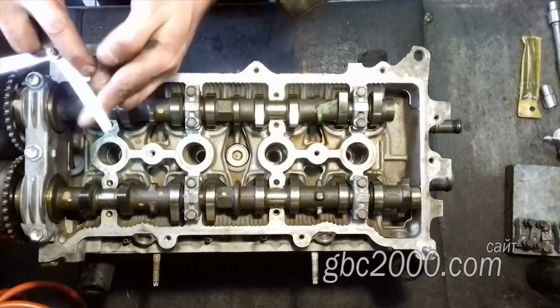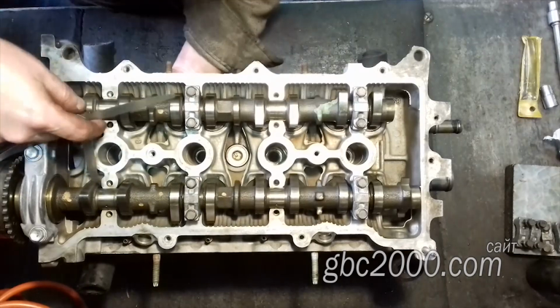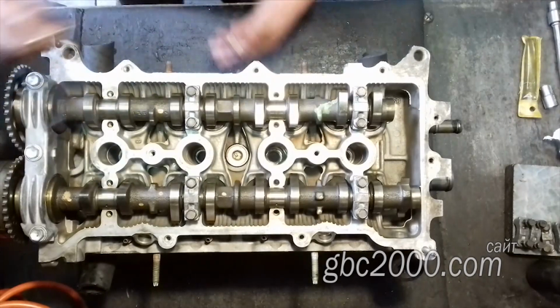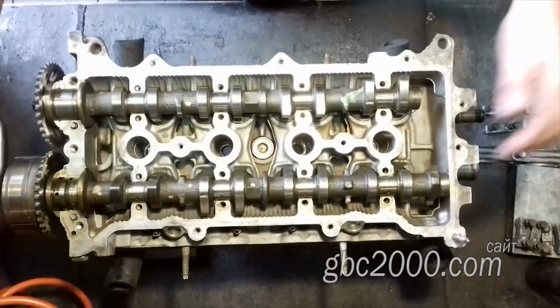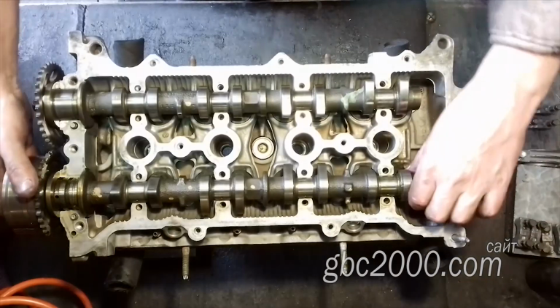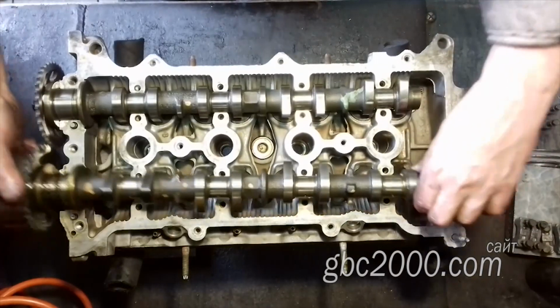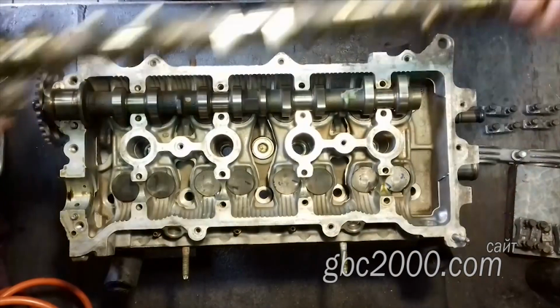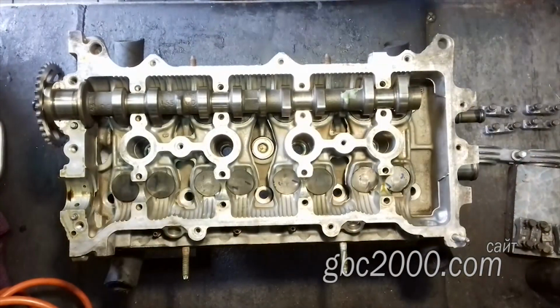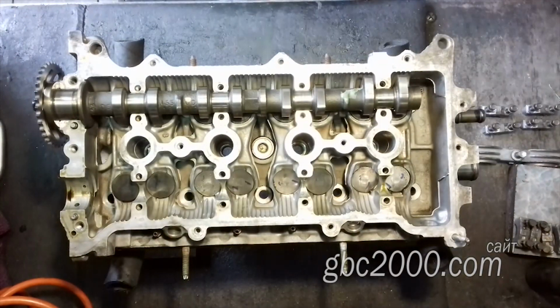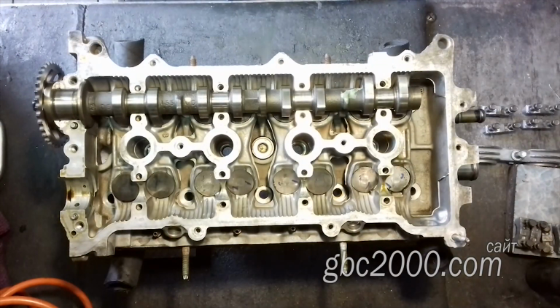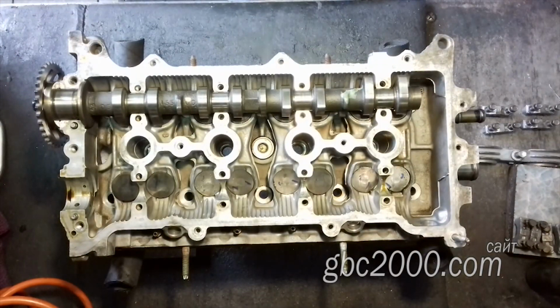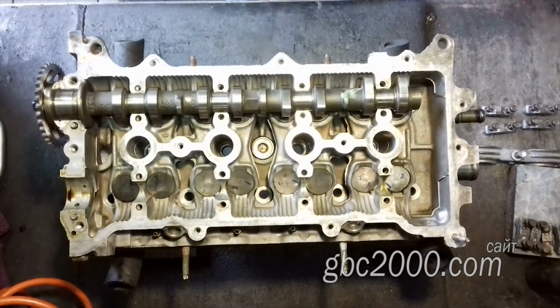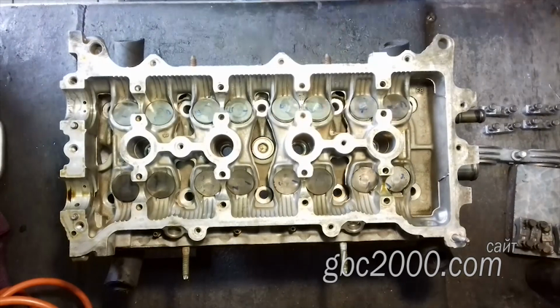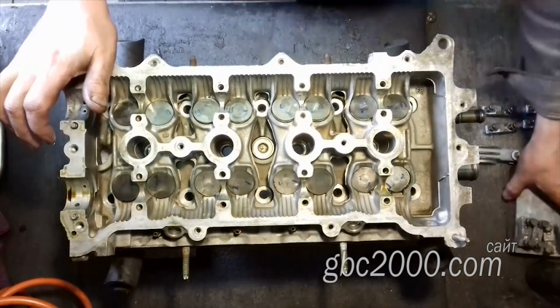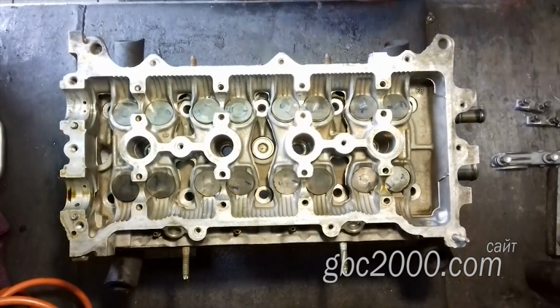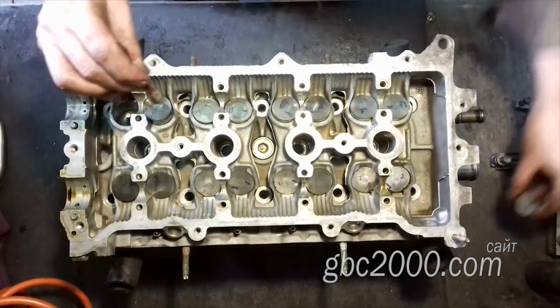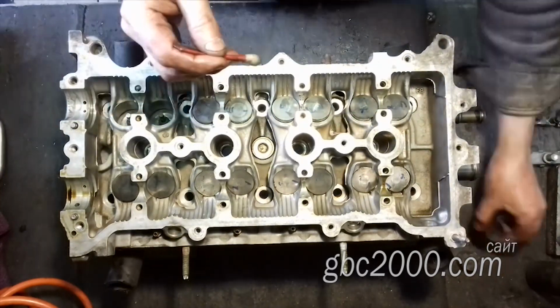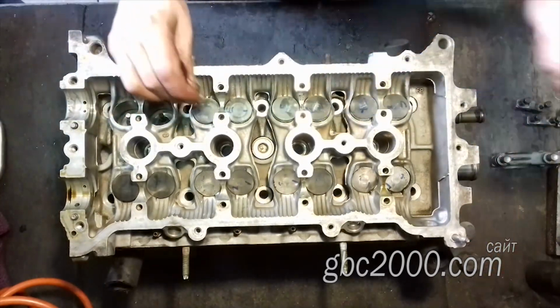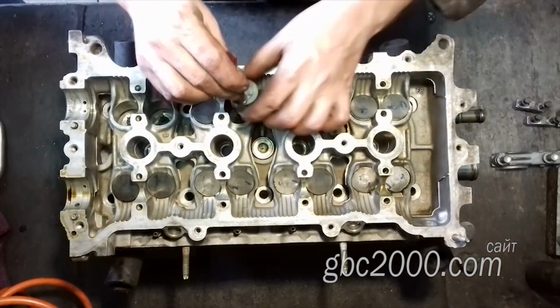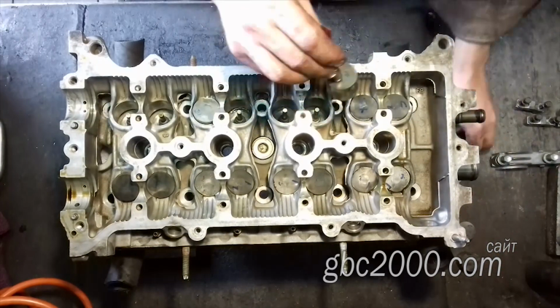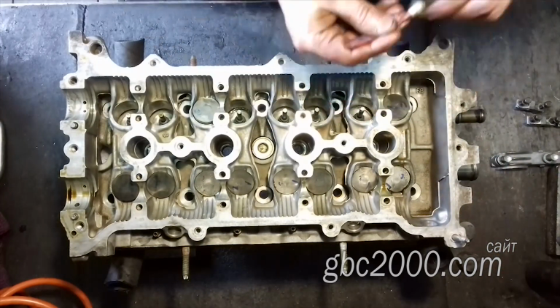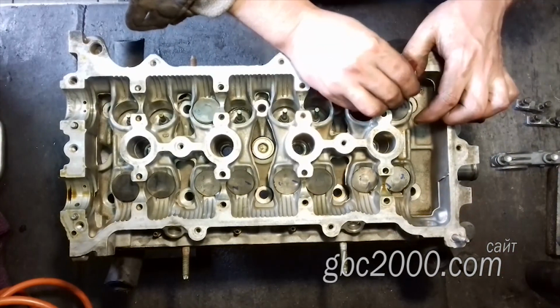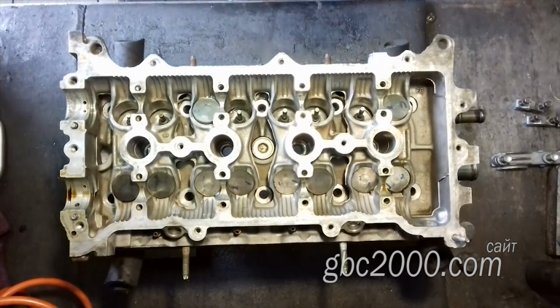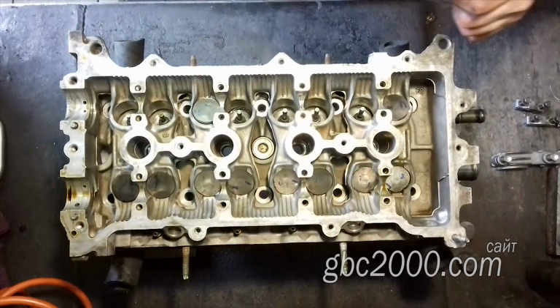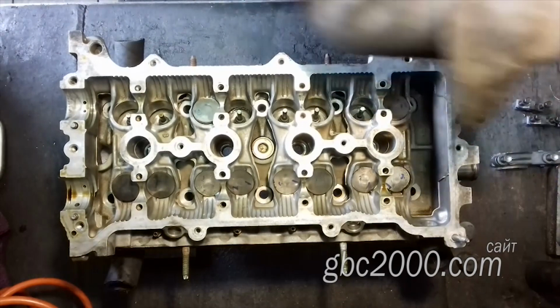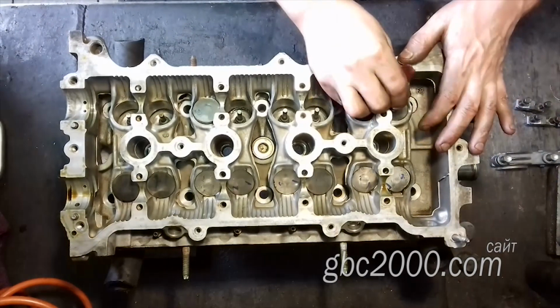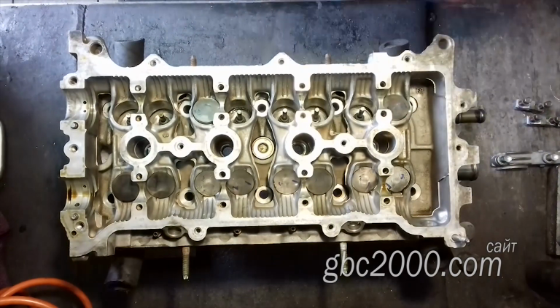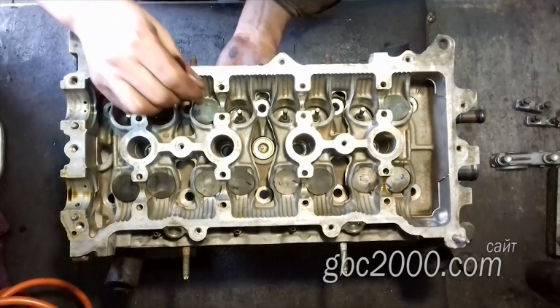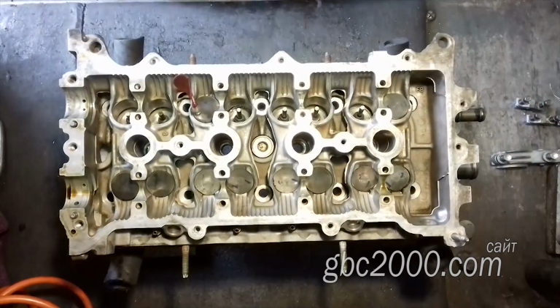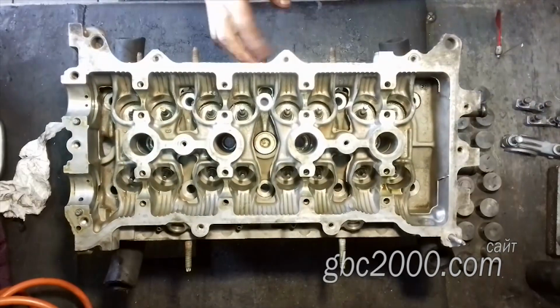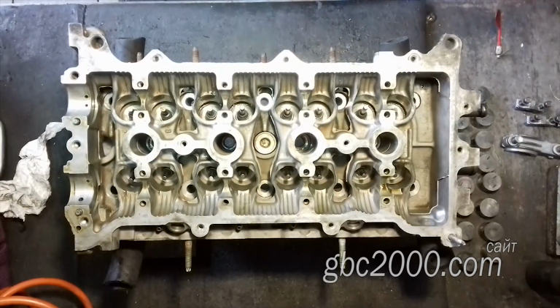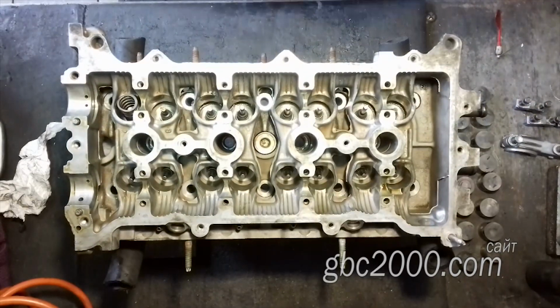Остаётся дело за малым: разобрать всё это, запчасти помыть, как, собственно, помыть и саму ГБЦ, но только после фрезеровки поверхности. Ну и далее собираю всё в кучу.